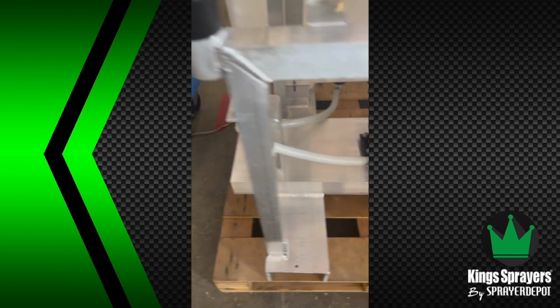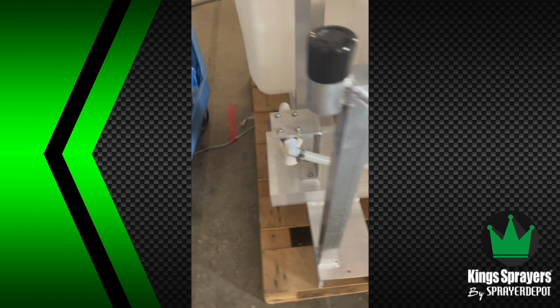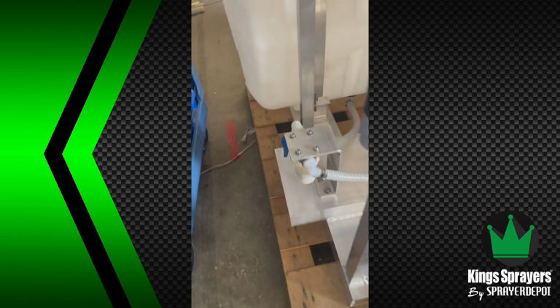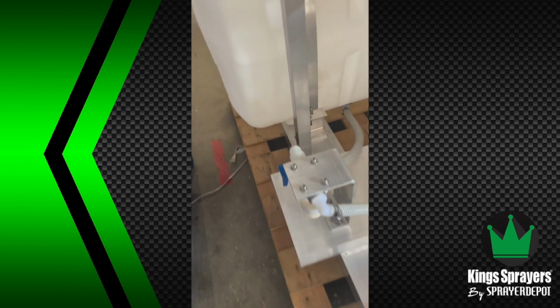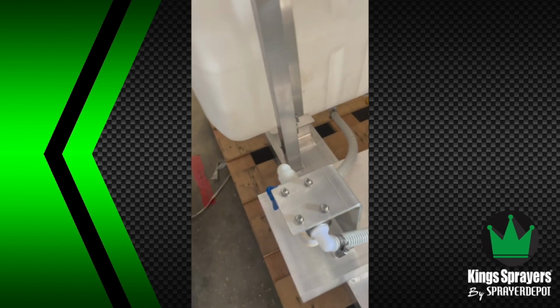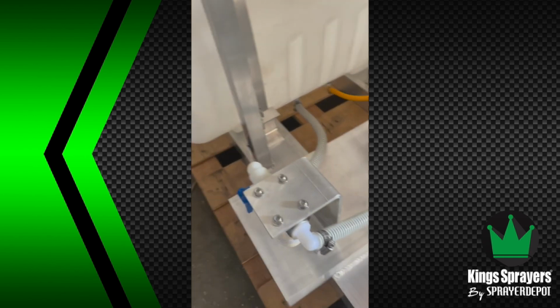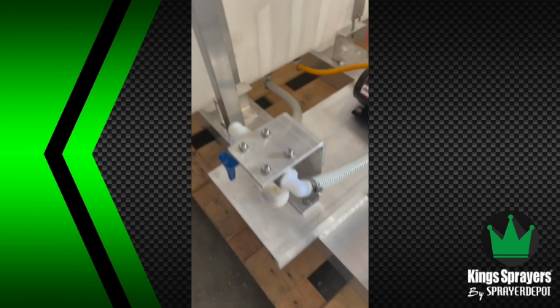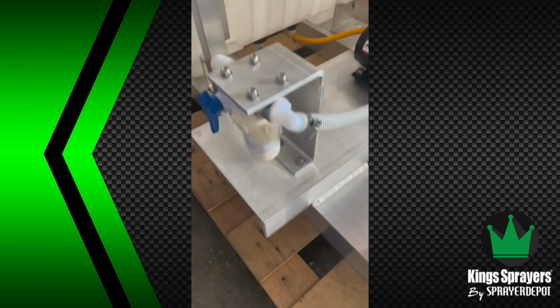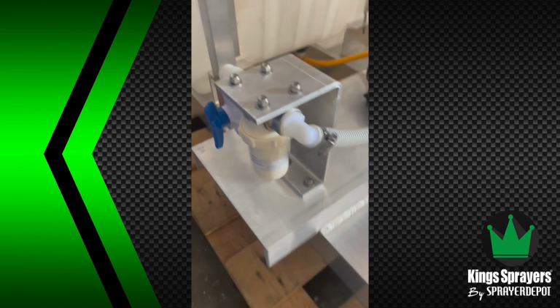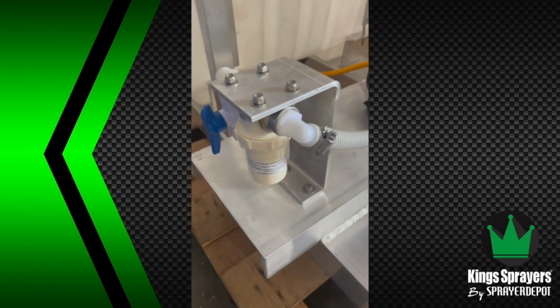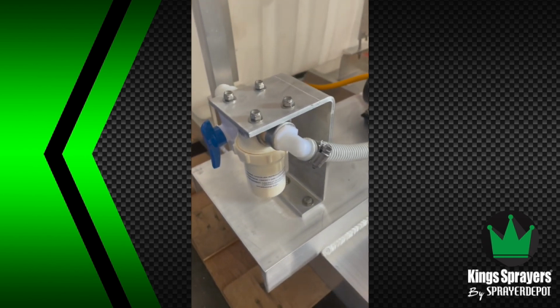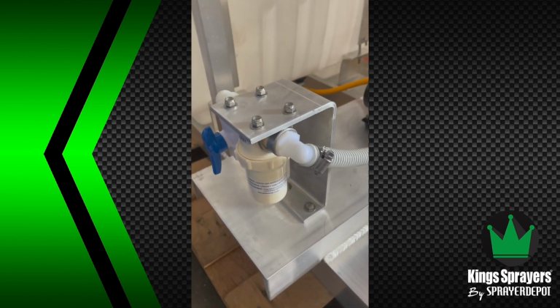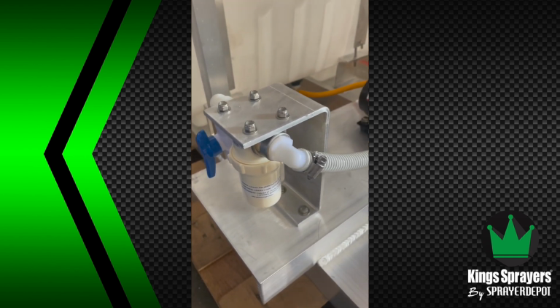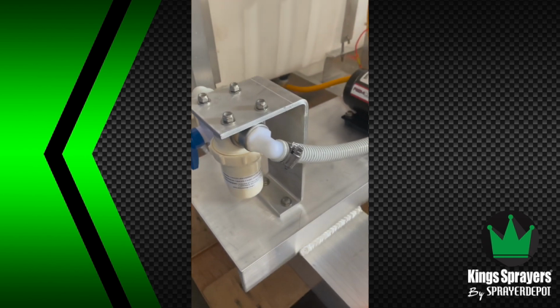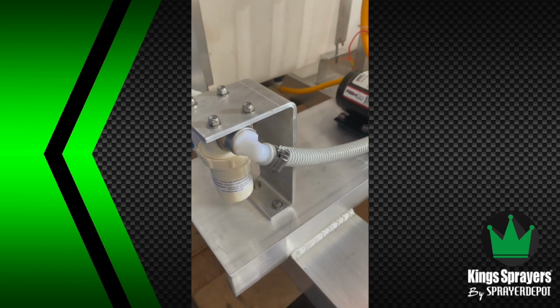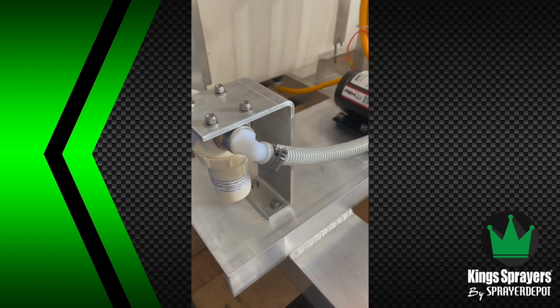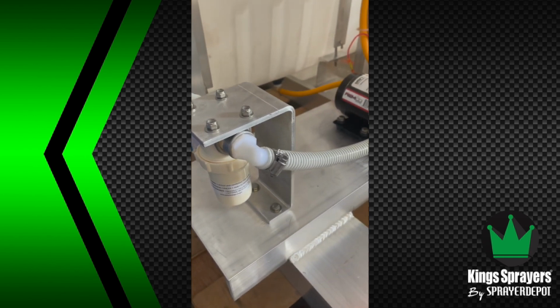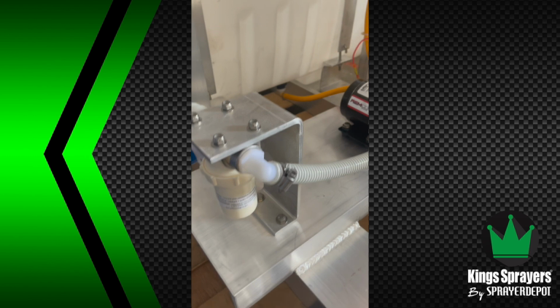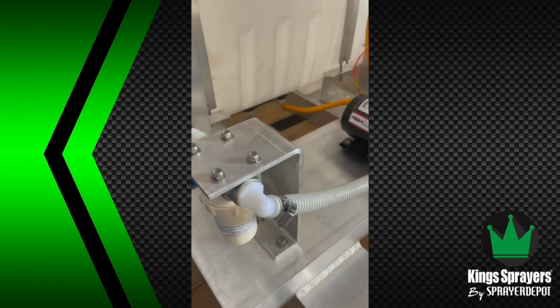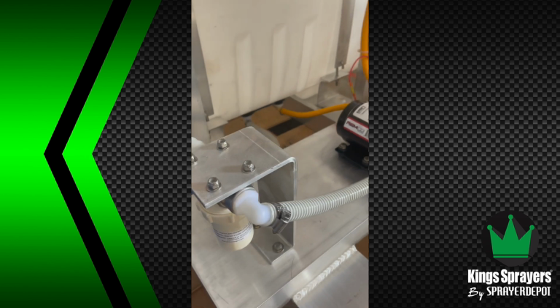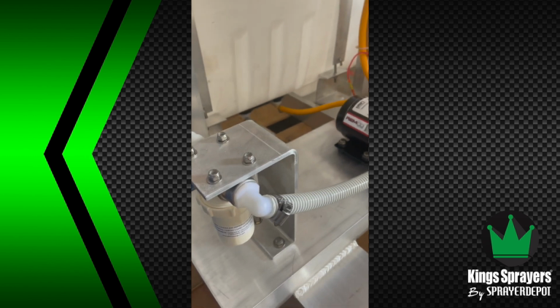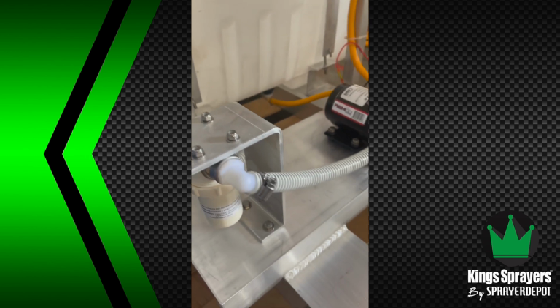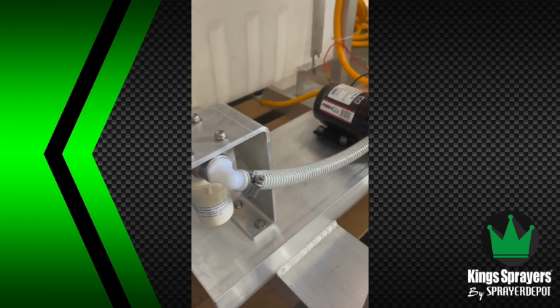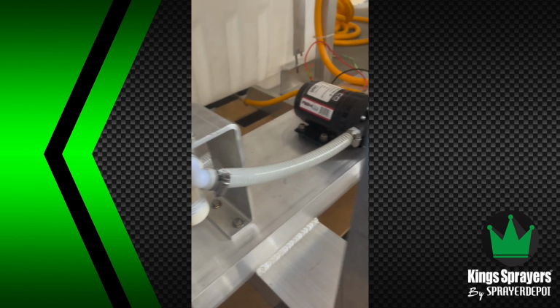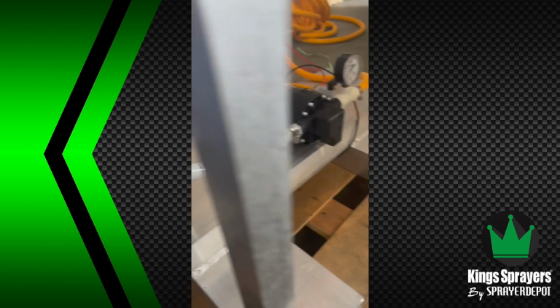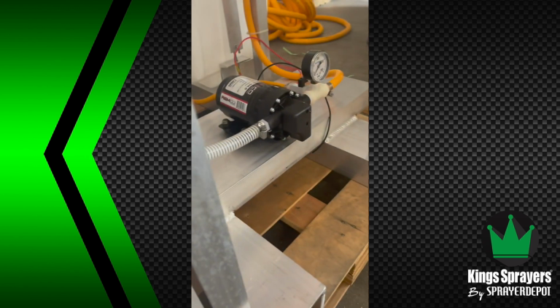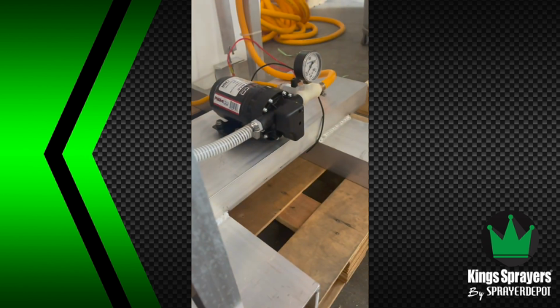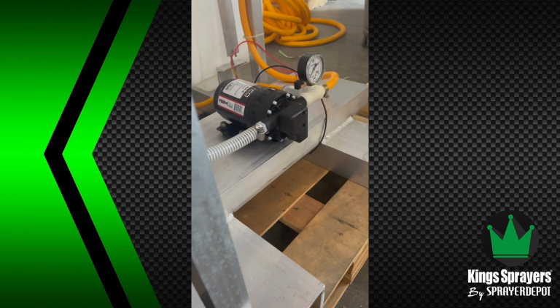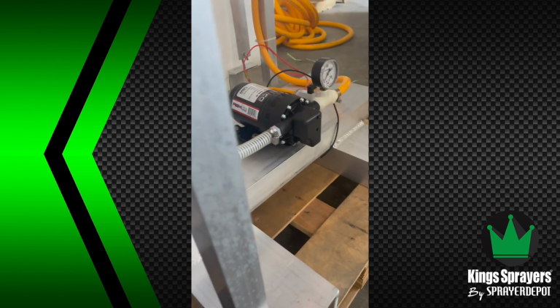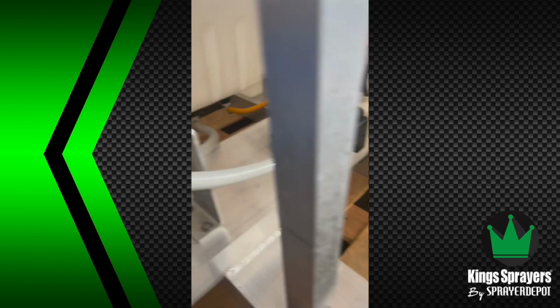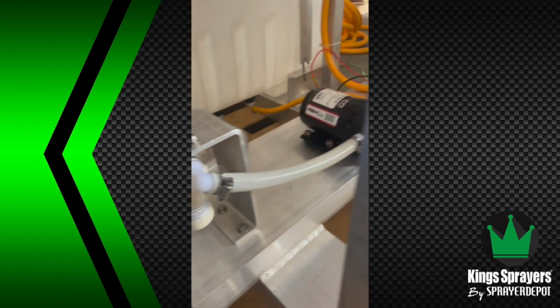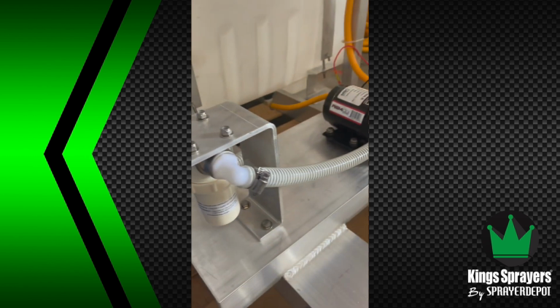First, when you're coming out of the tank, you're going to want to go through a filter. If you don't have a filter on your suction side, you're going to get debris in the pump head, which can cause it not to work properly.